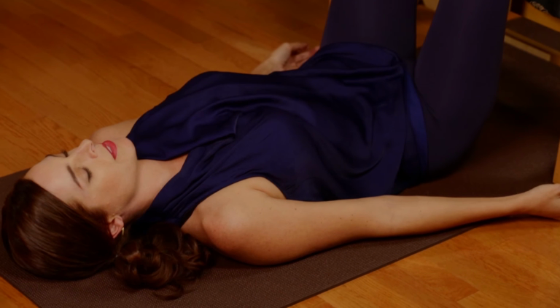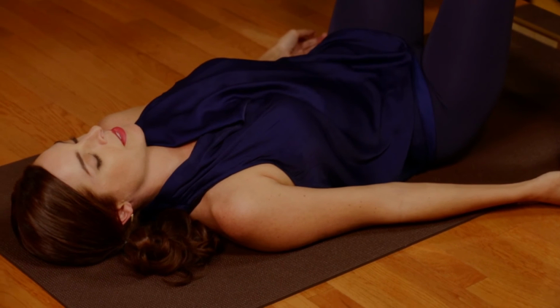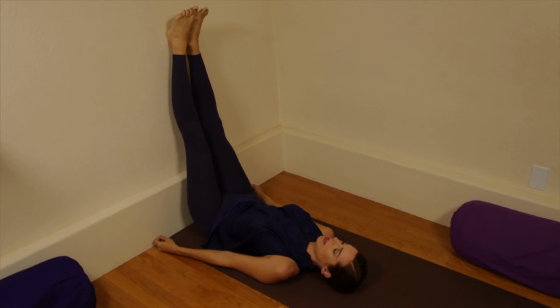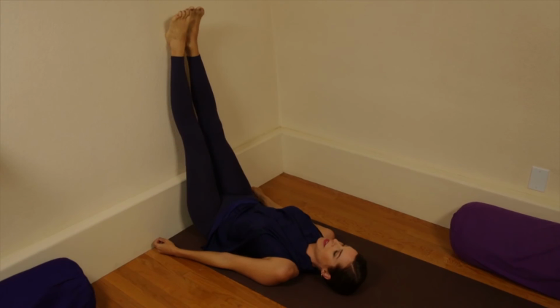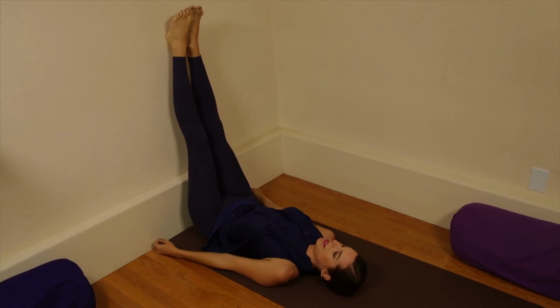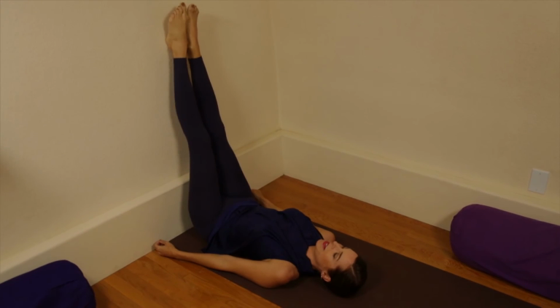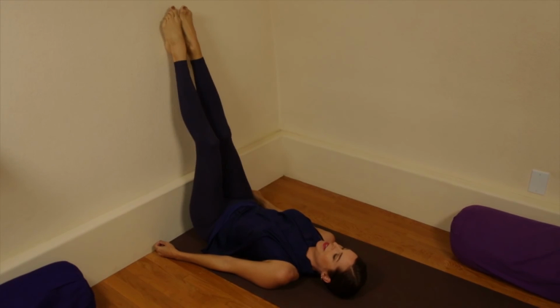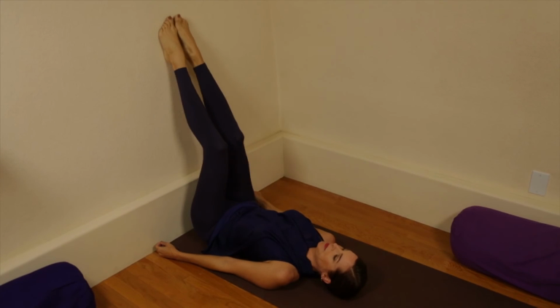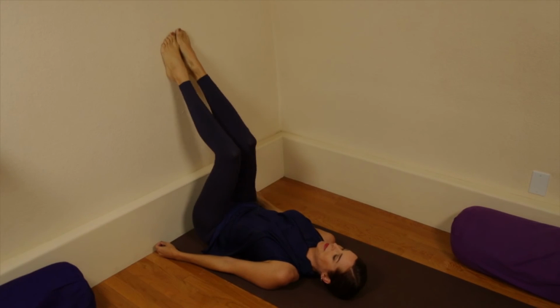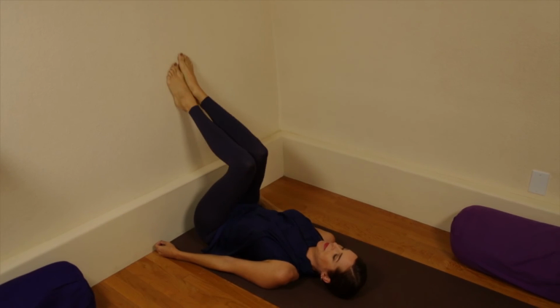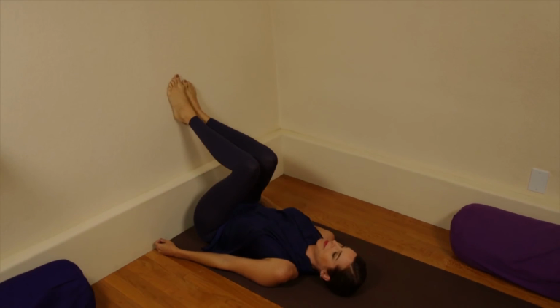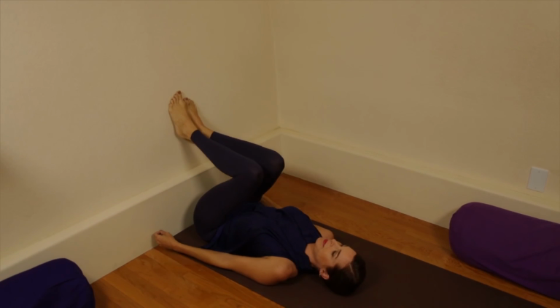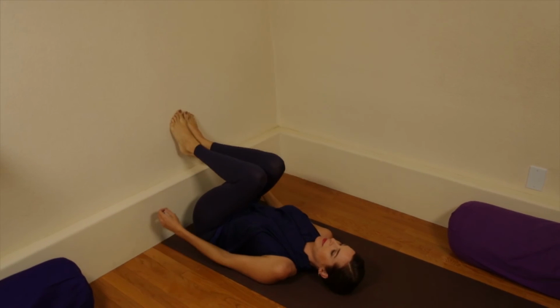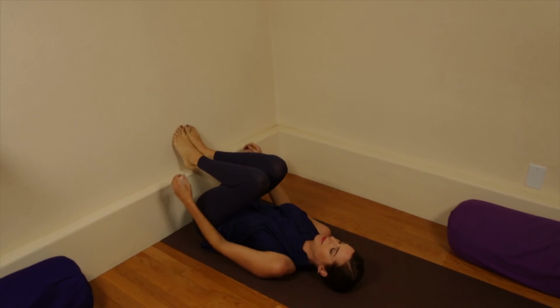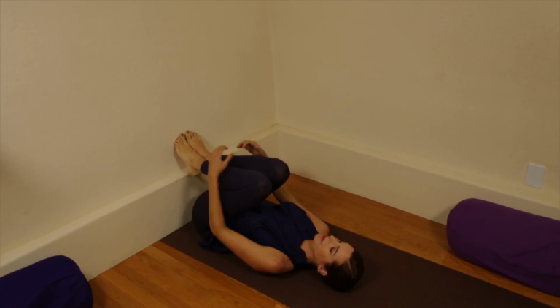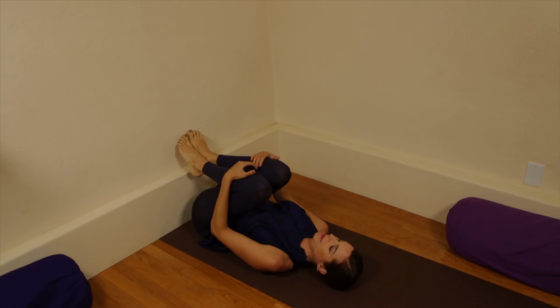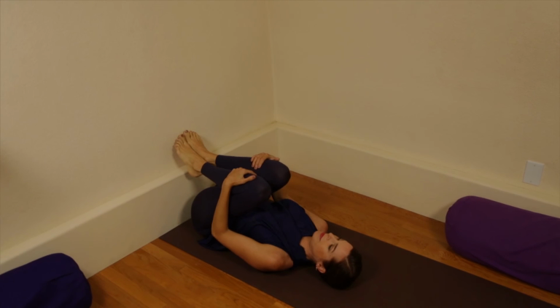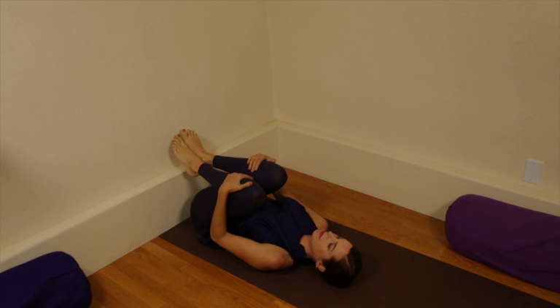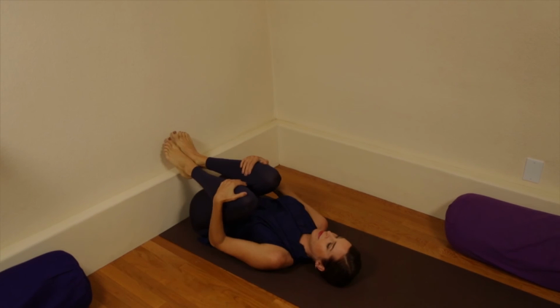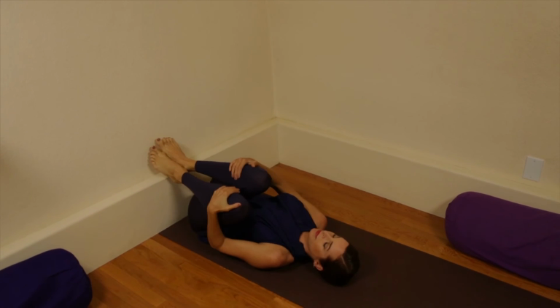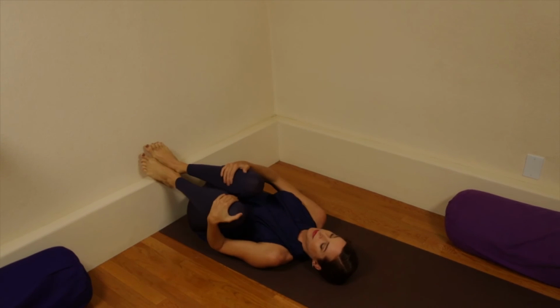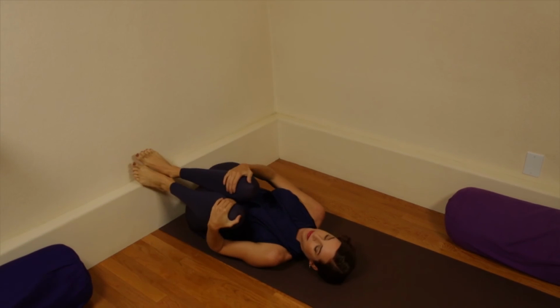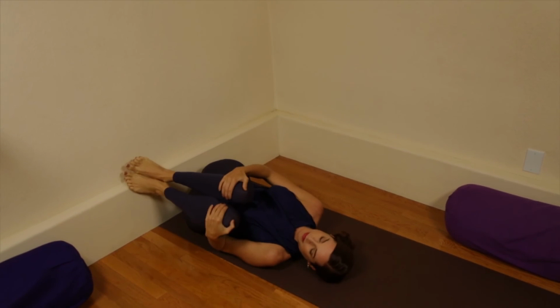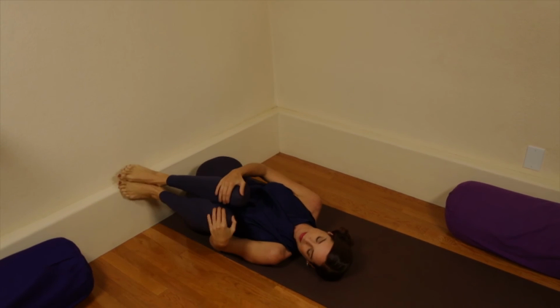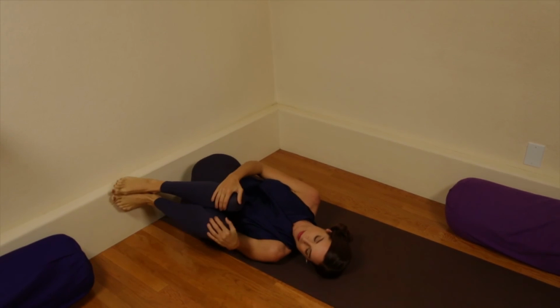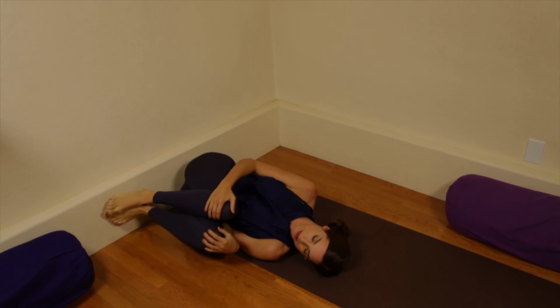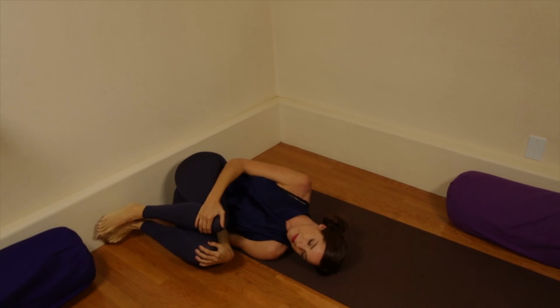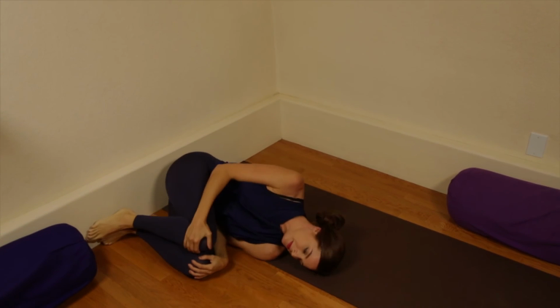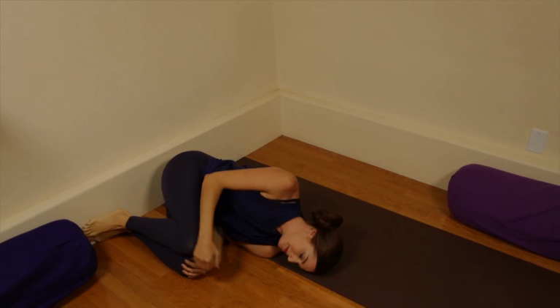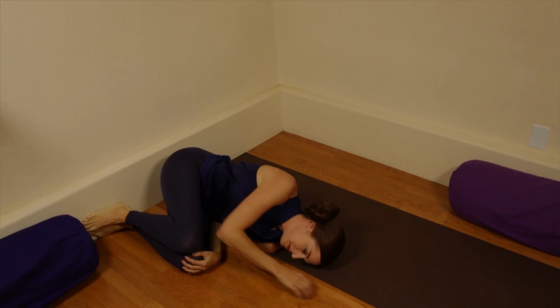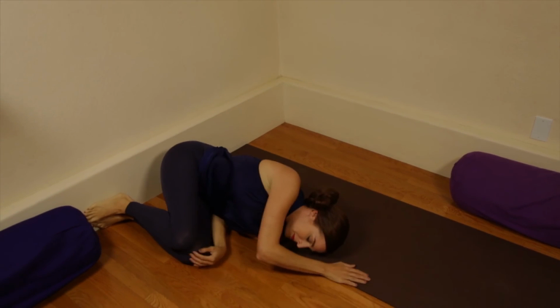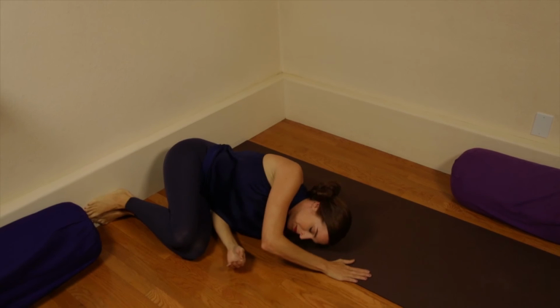Slowly come back down to the floor with the knees bent and find a relaxed position.